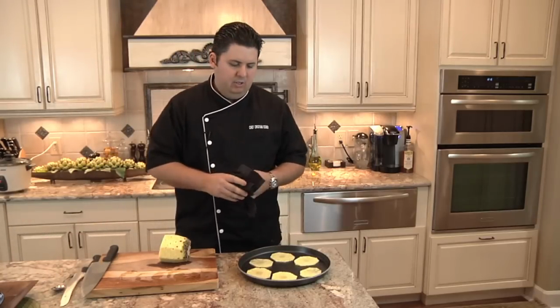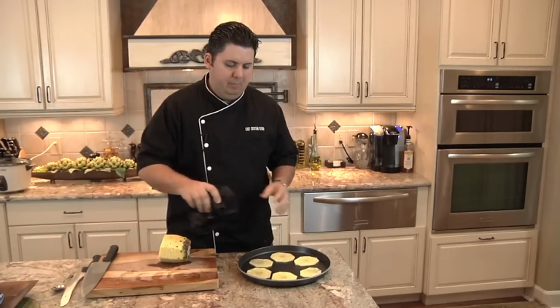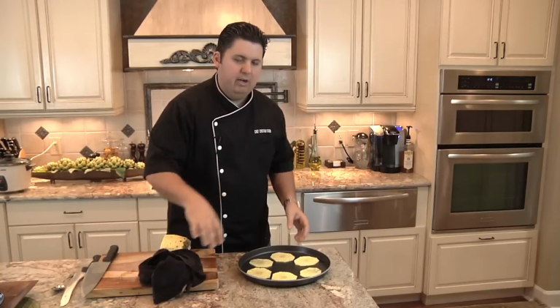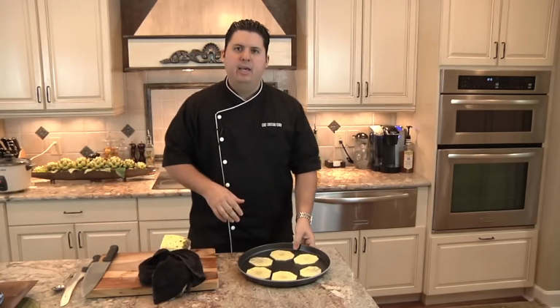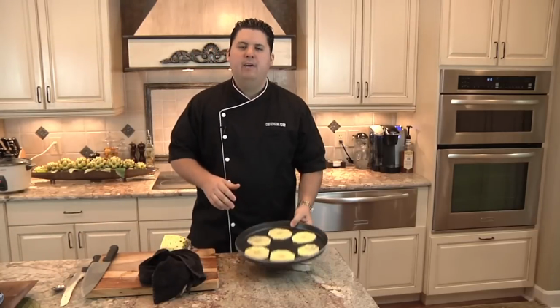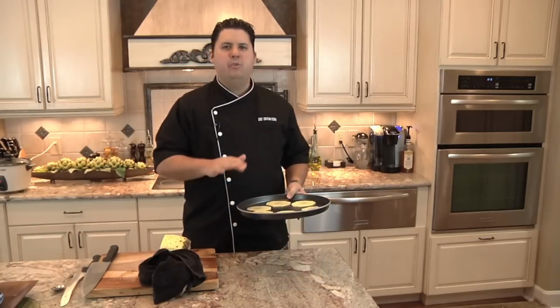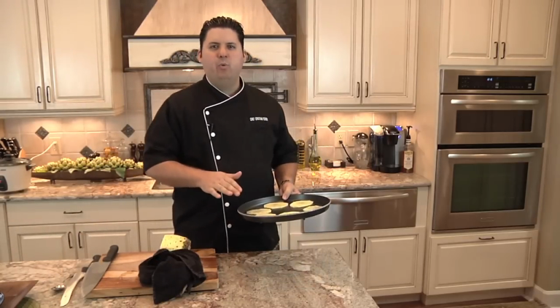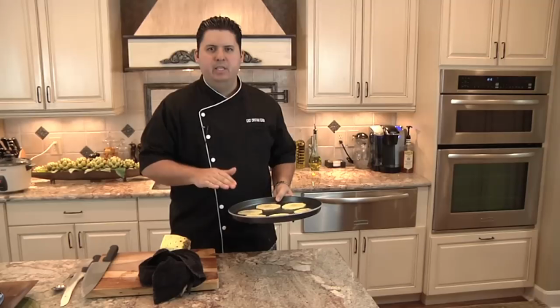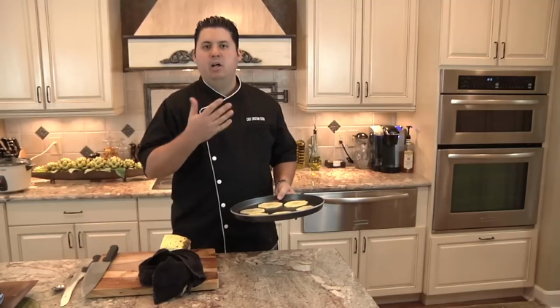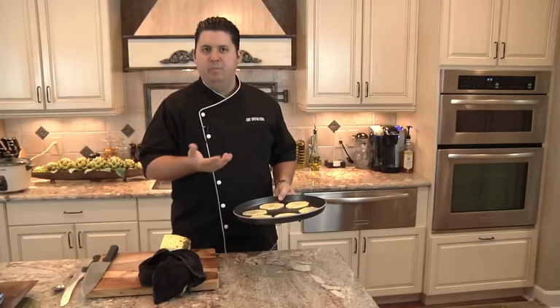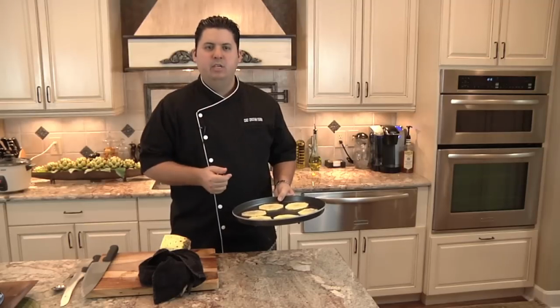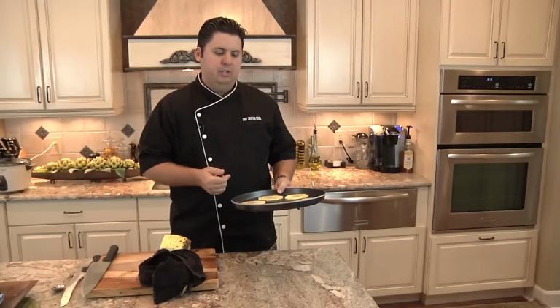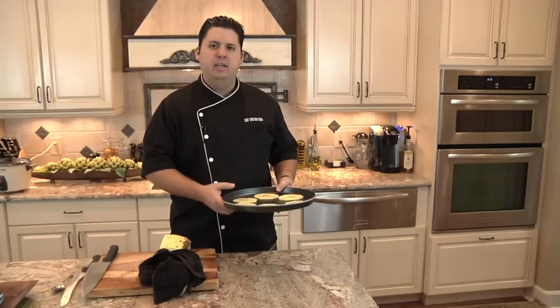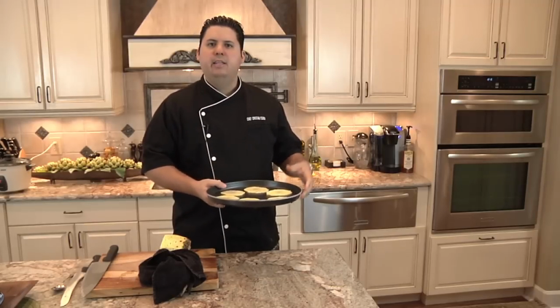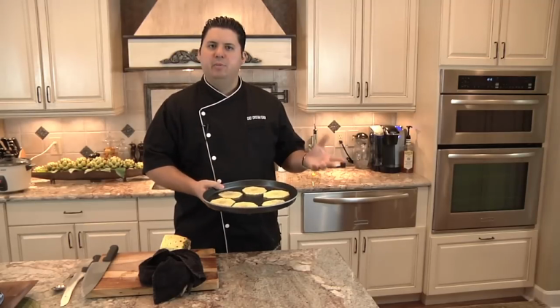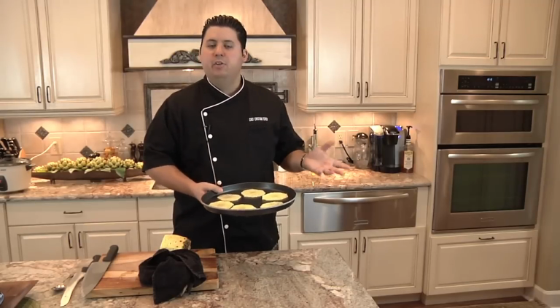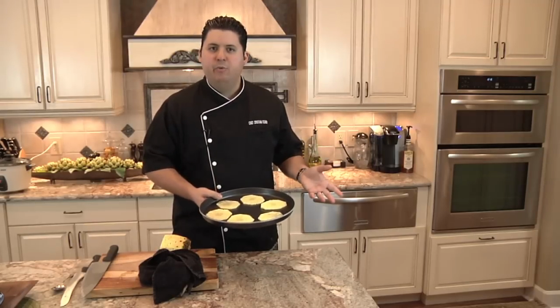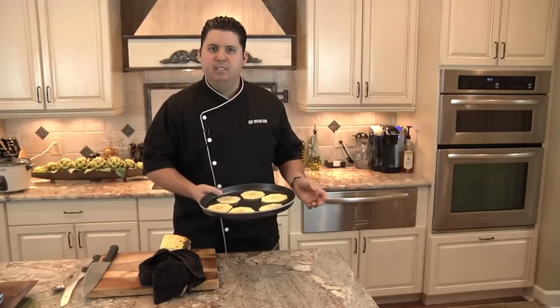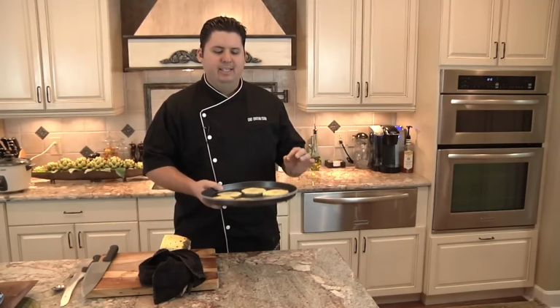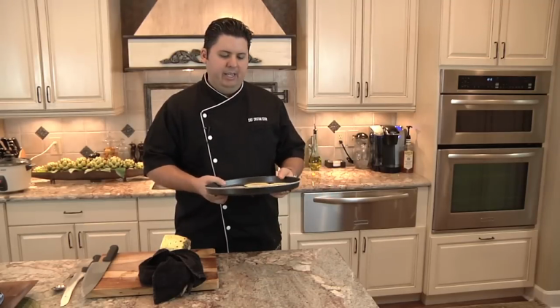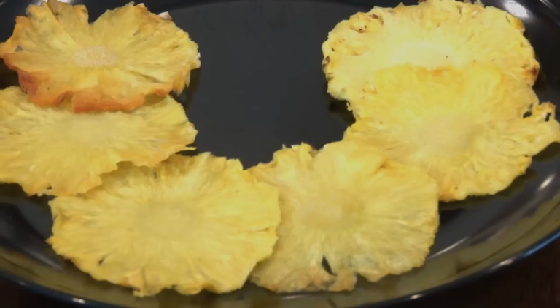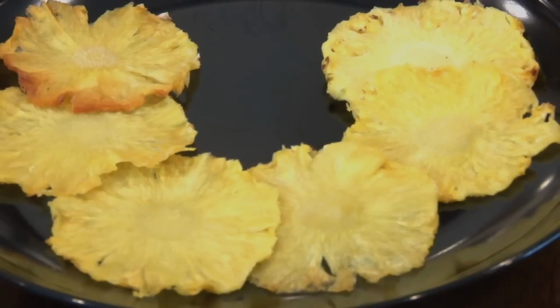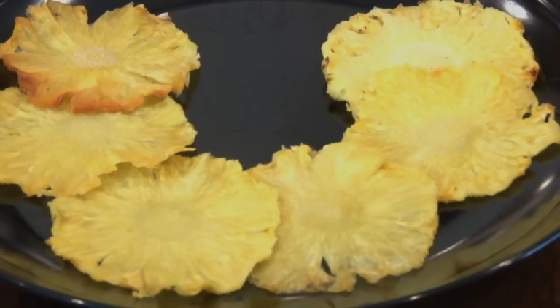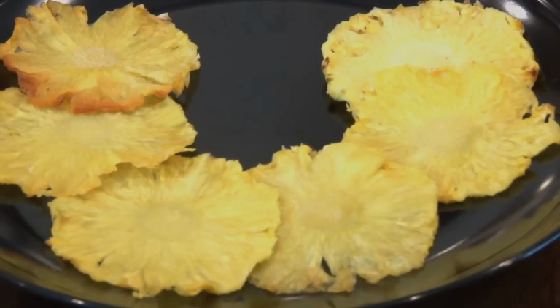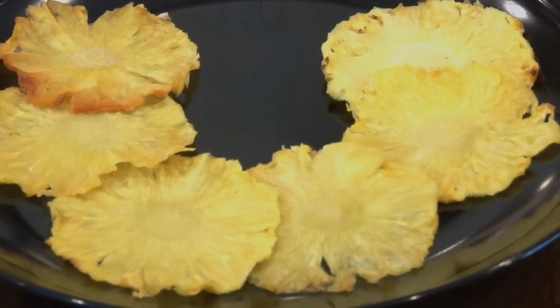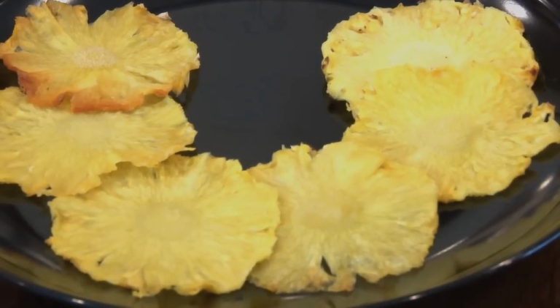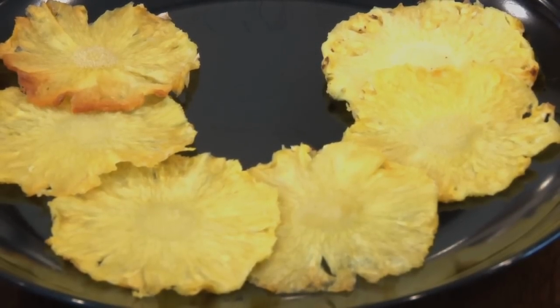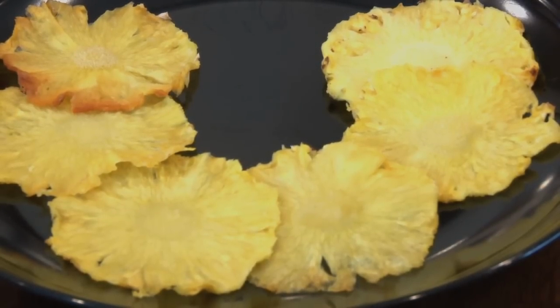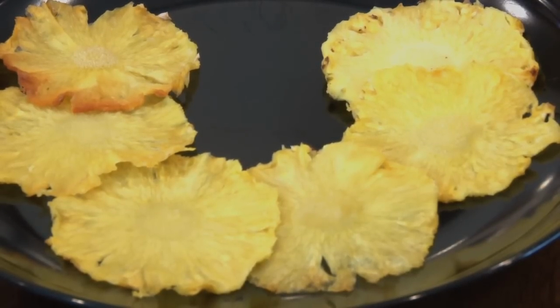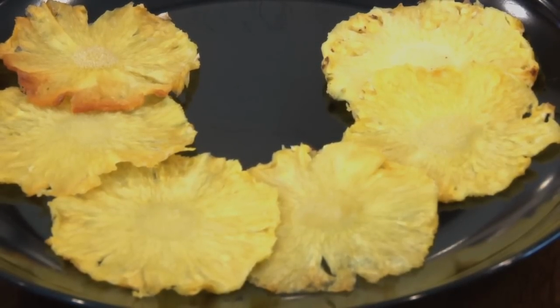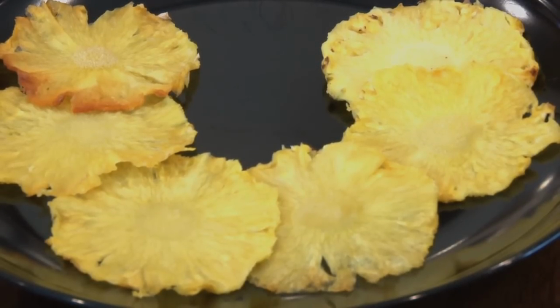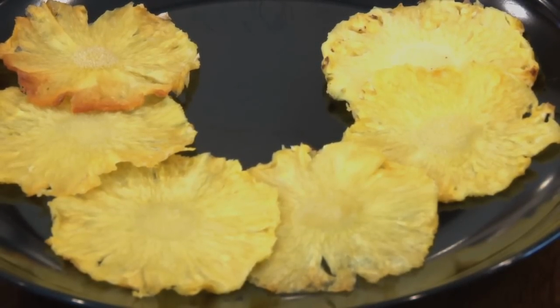So I'm going to put them in there, and after about 30 or 40 minutes I'll flip them over to the other side, and then leave them in there for another 30 to 40 minutes, and then you'll get really delicious dried pineapple snacks right out of your oven. Thank you very much for watching.